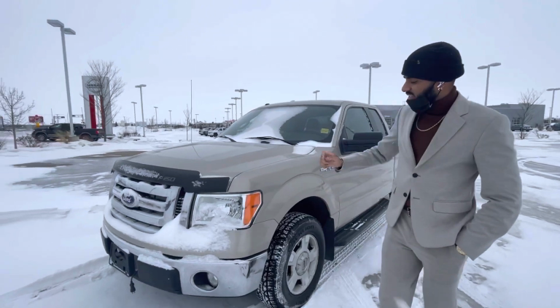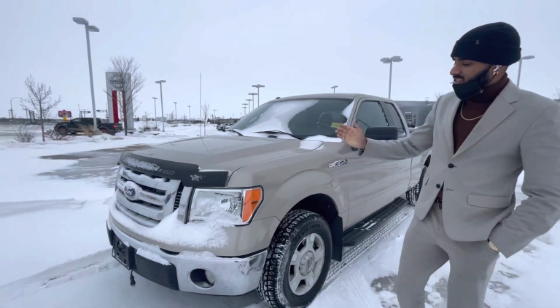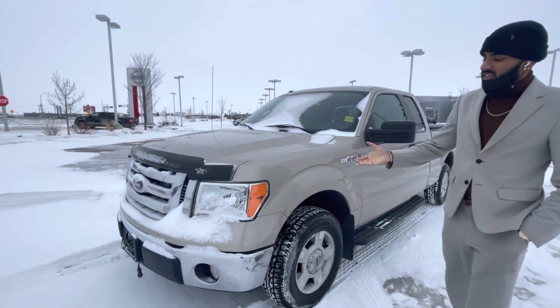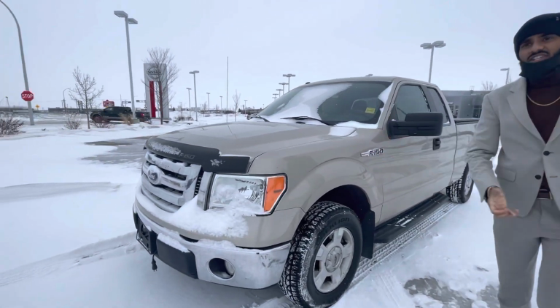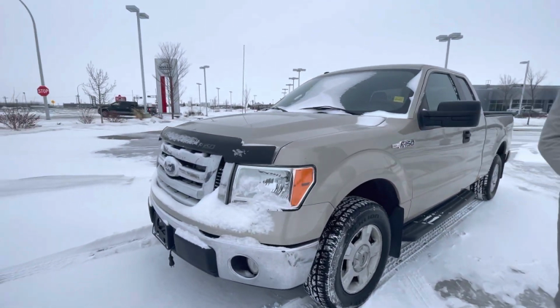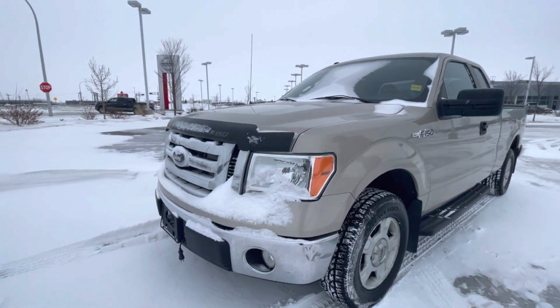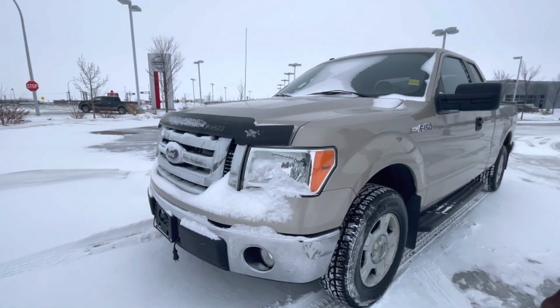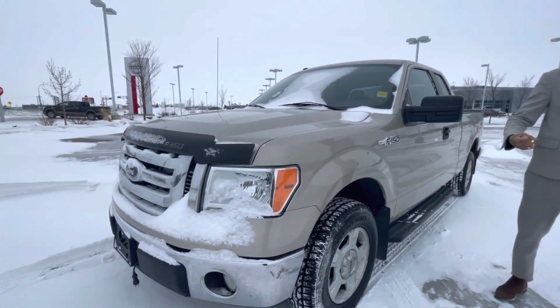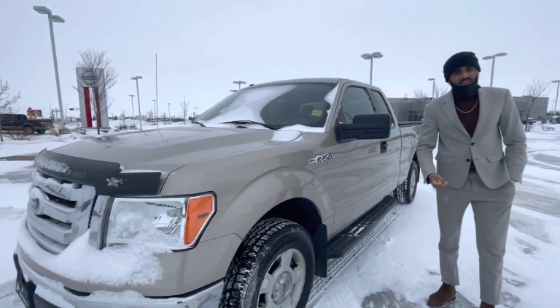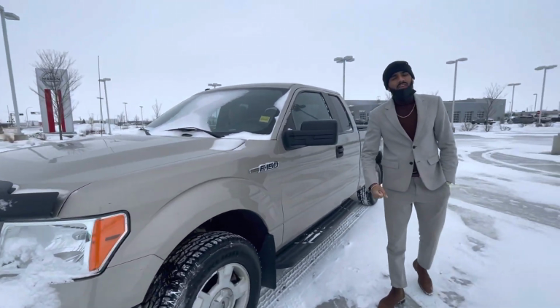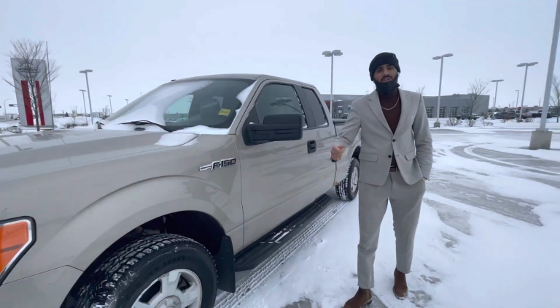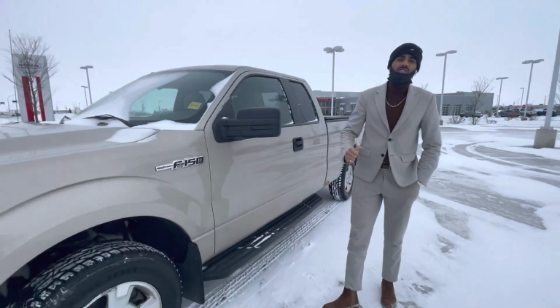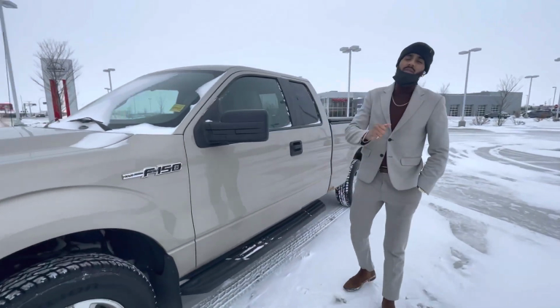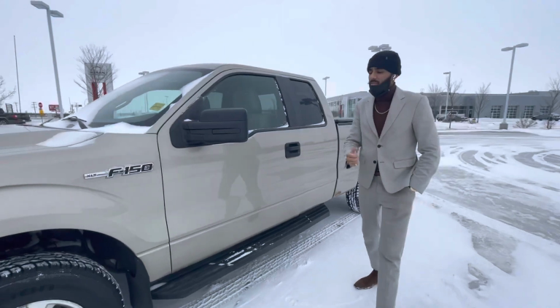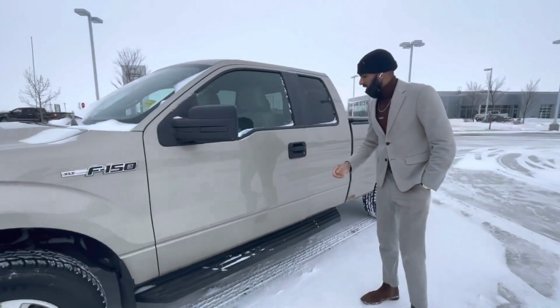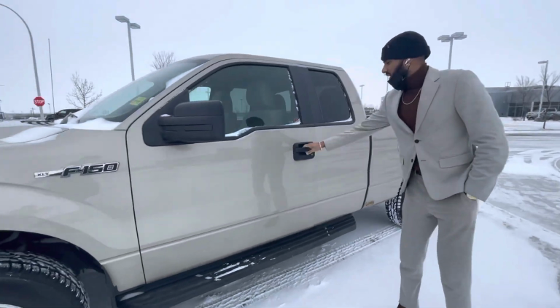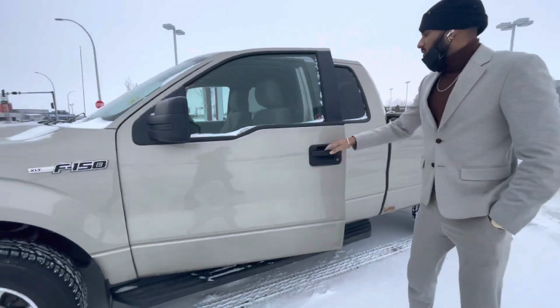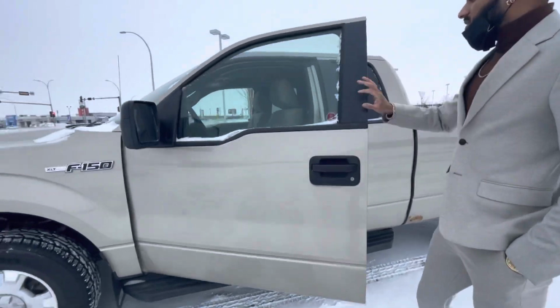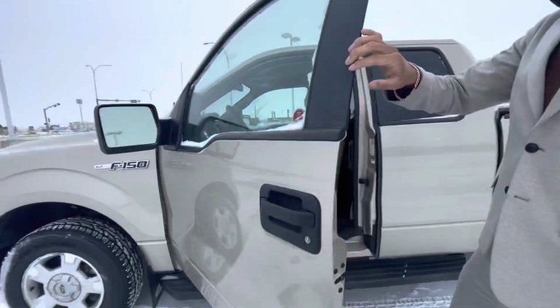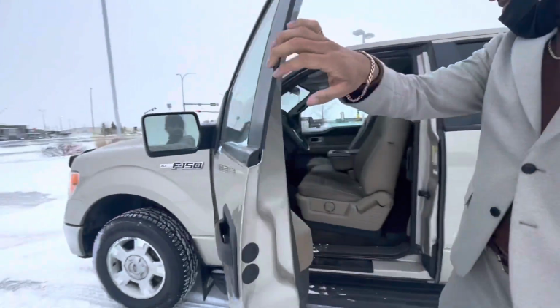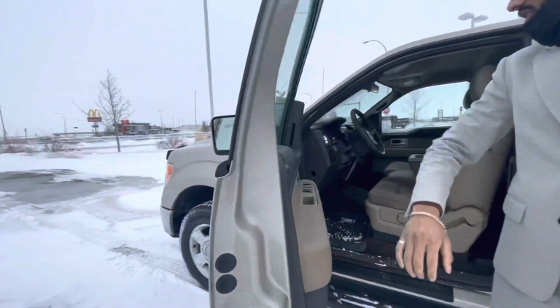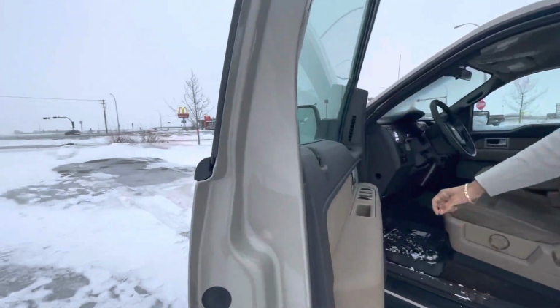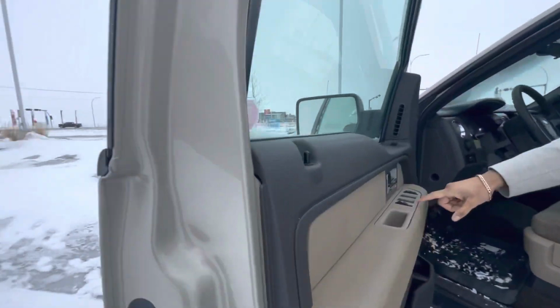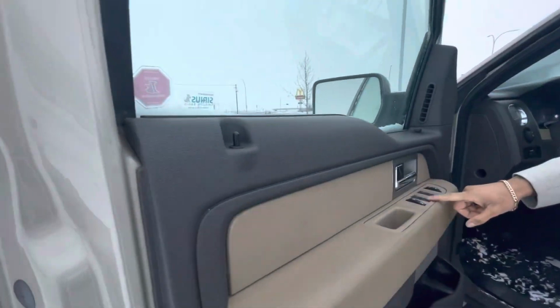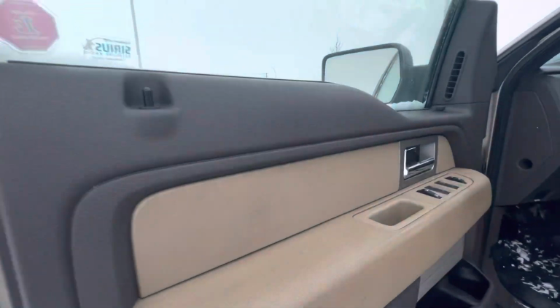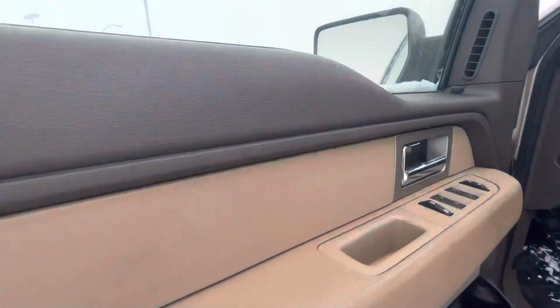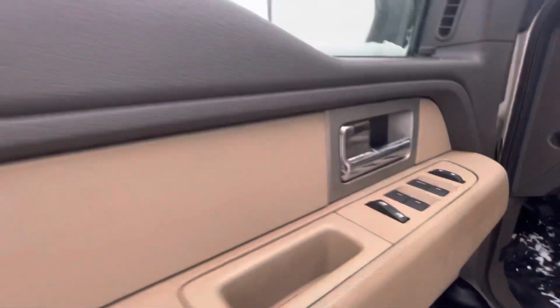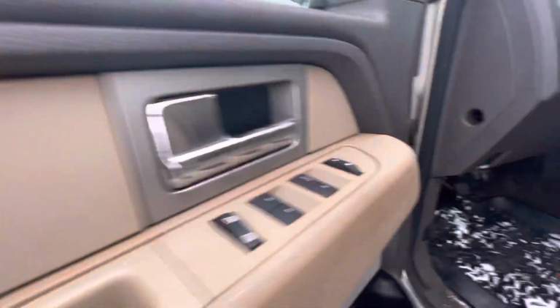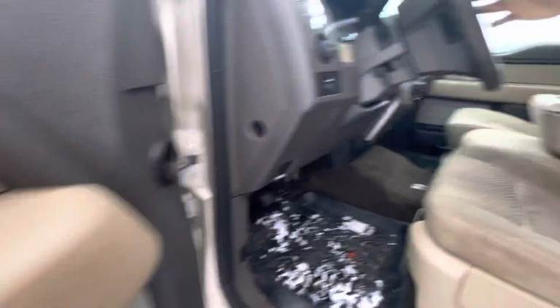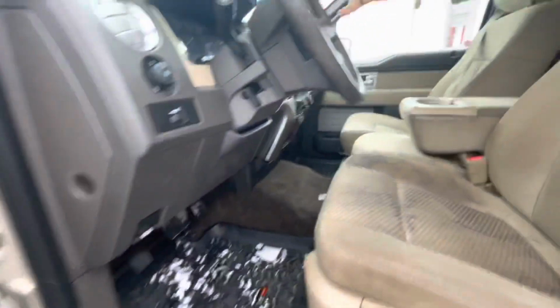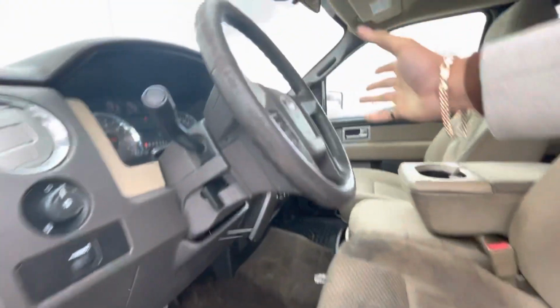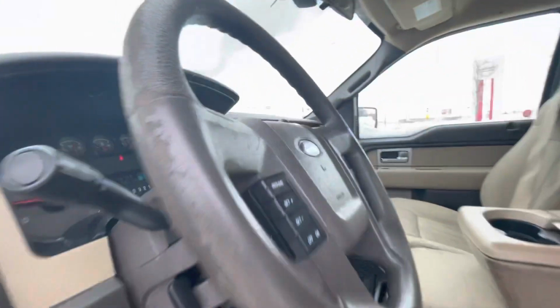Now this thing is in mint condition, and it's also one of the cheapest F-150s with the lowest mileage in Alberta. If you want to come take a closer look at the inside, you've got power windows, locks and mirrors, and cruise control — obviously on the steering wheel right up there.